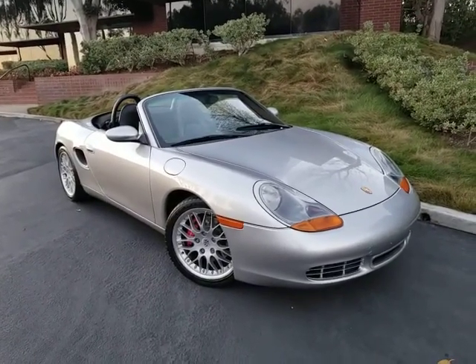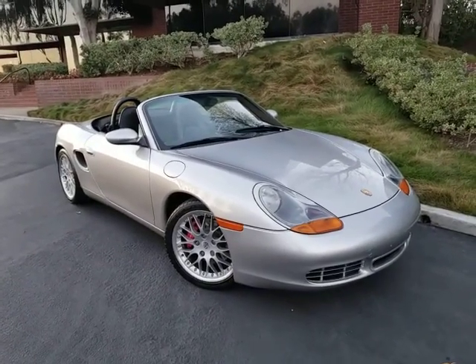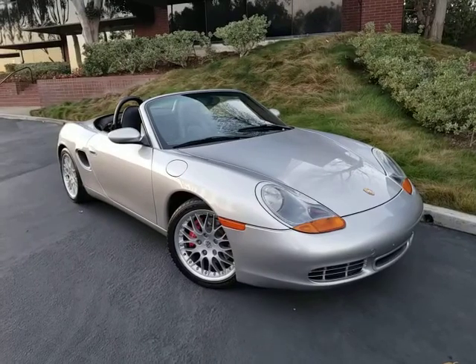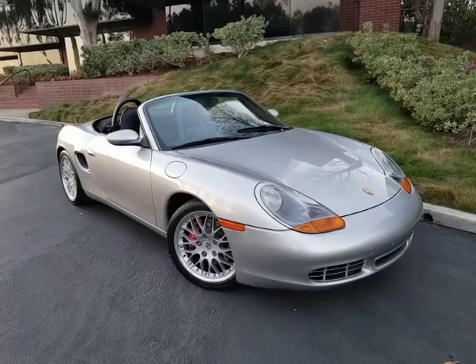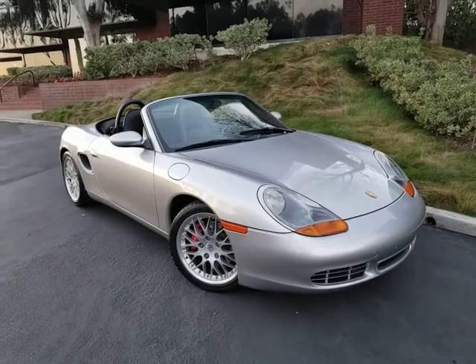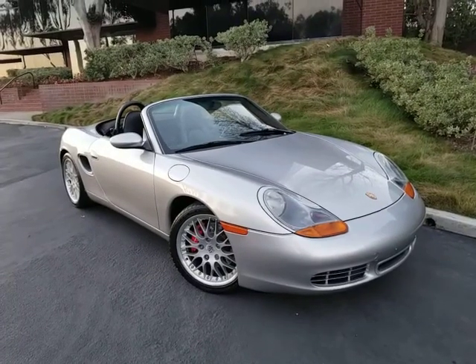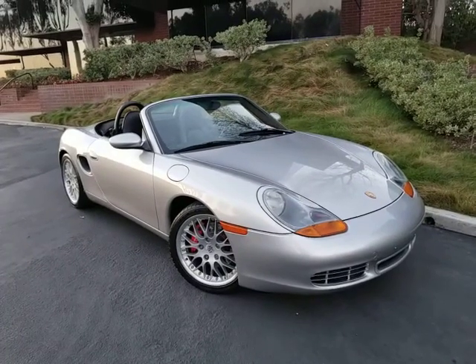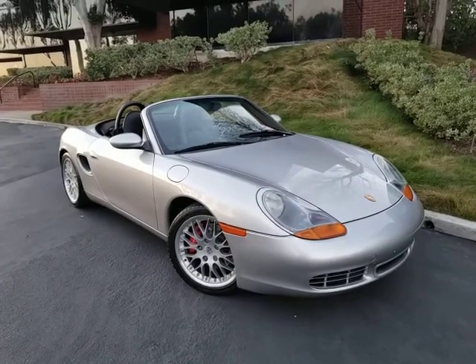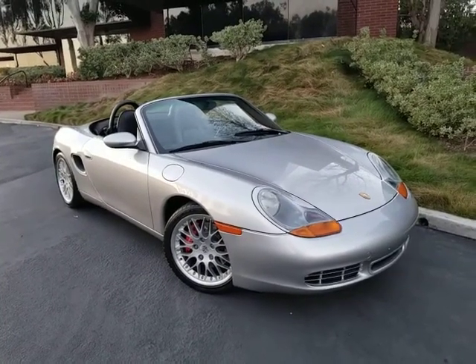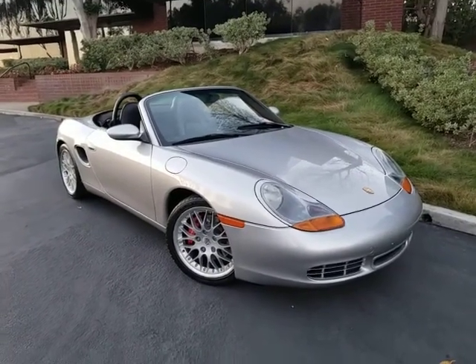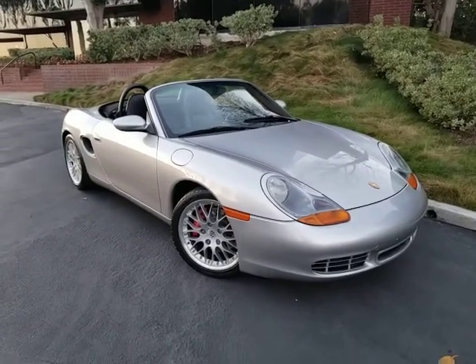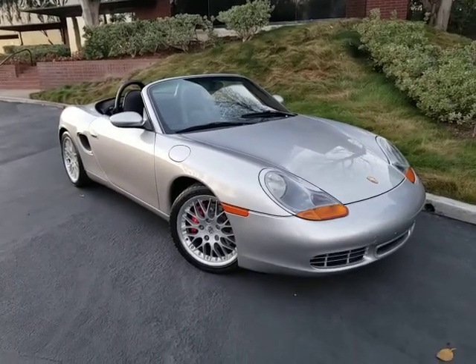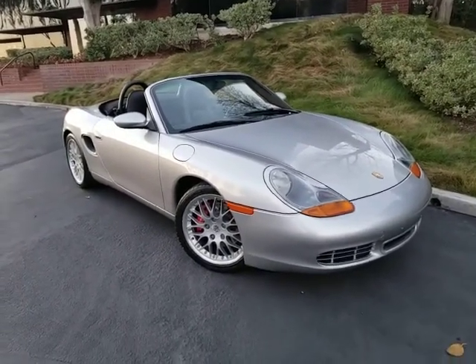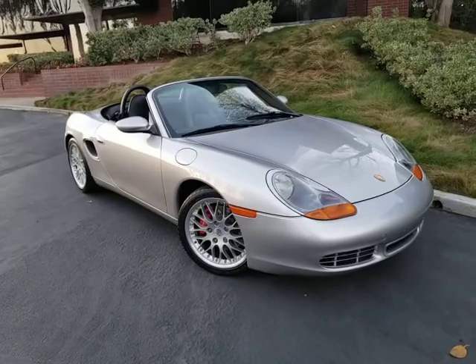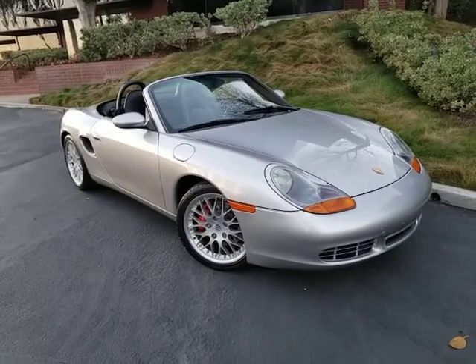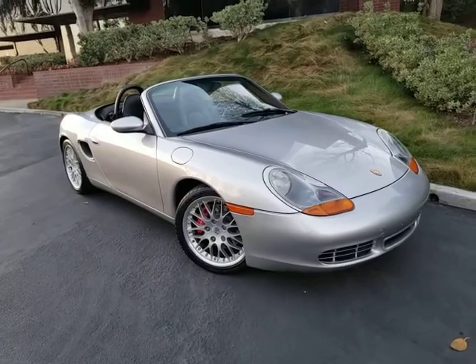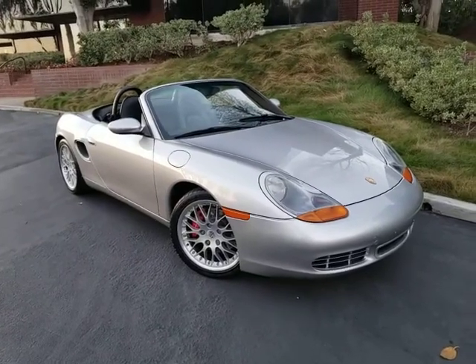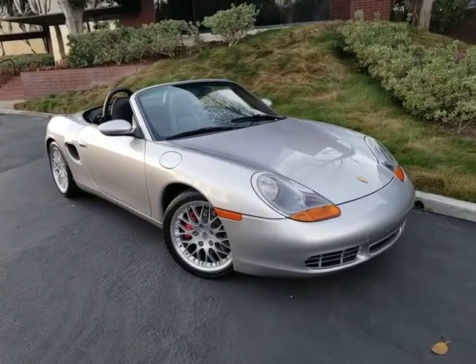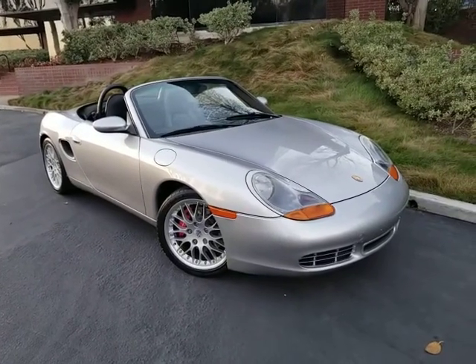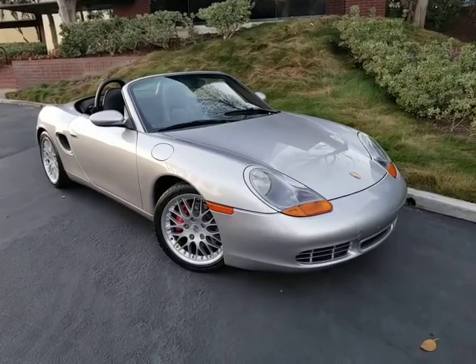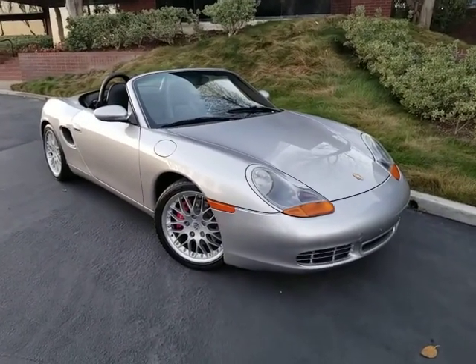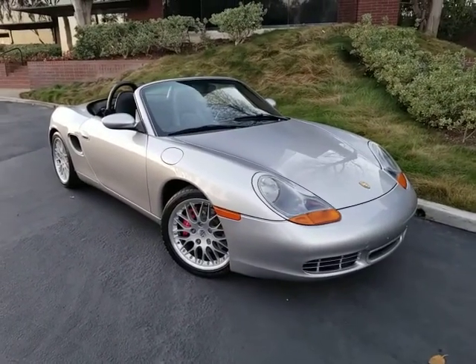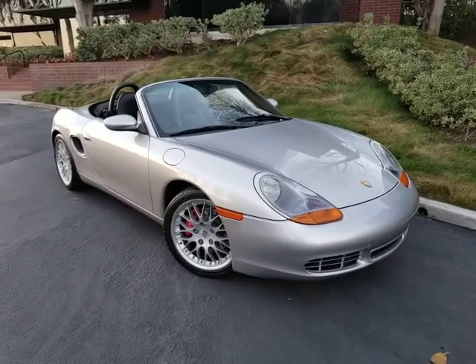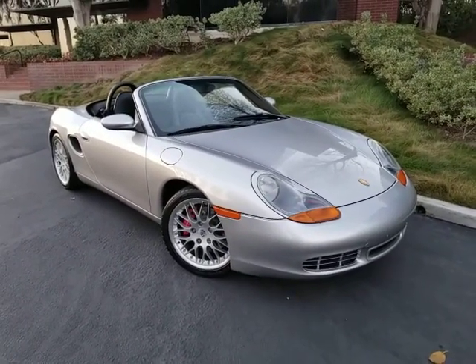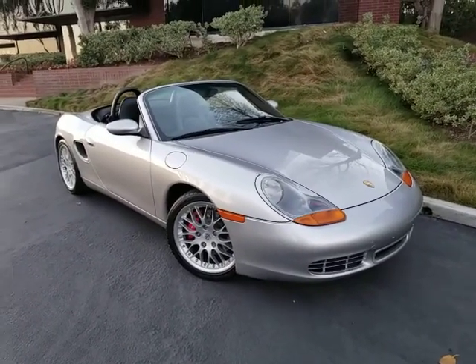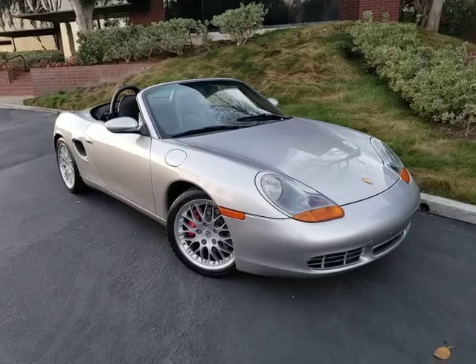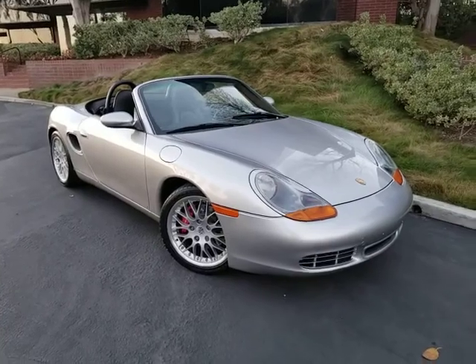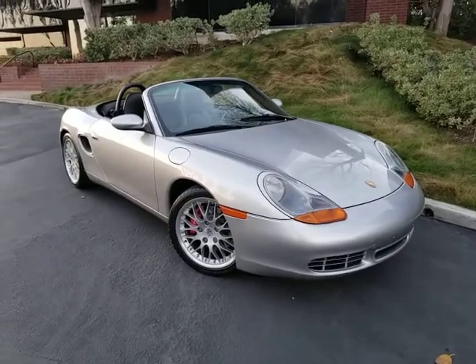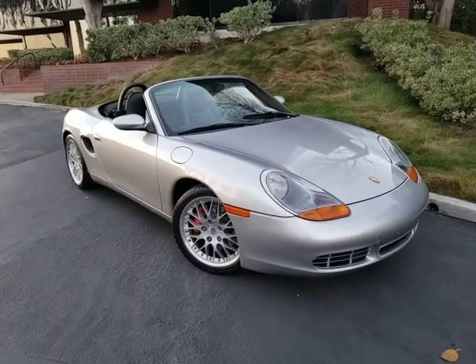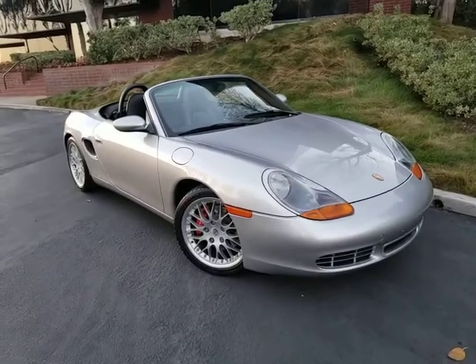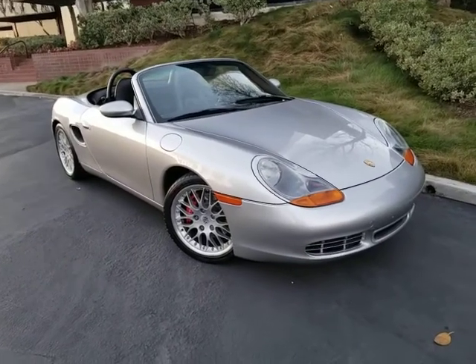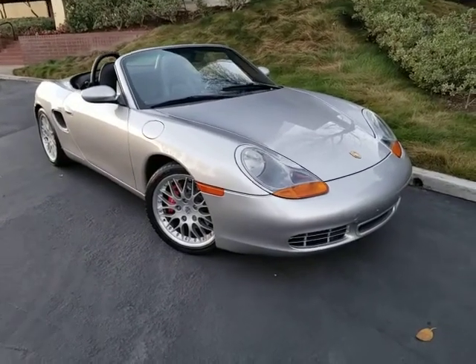It has an aftermarket stereo system with a factory Porsche equalizer speaker box in the rear. It's got Bluetooth audio with streaming.